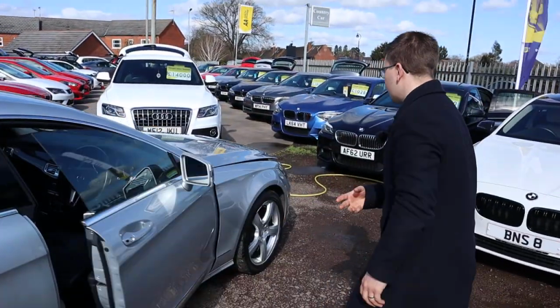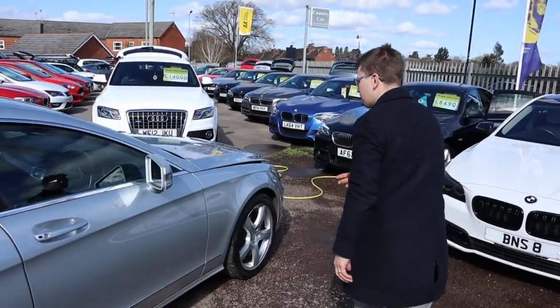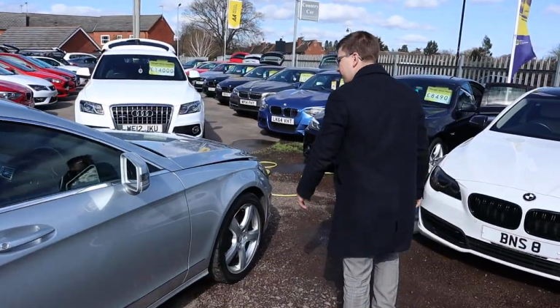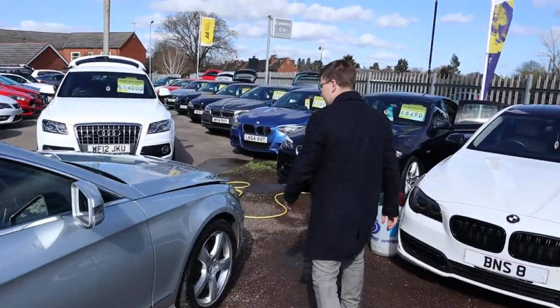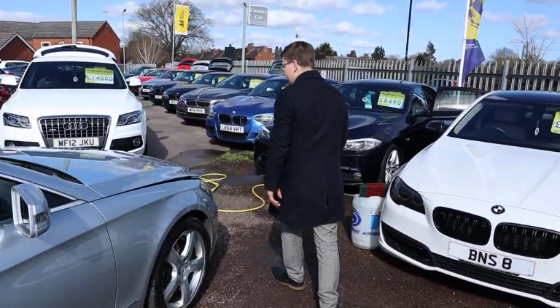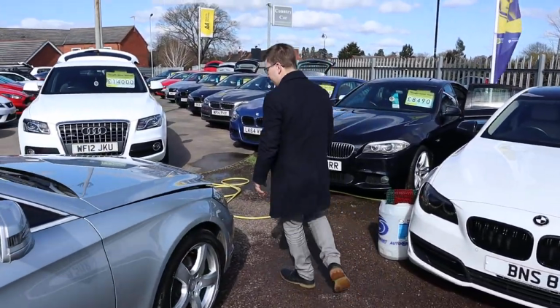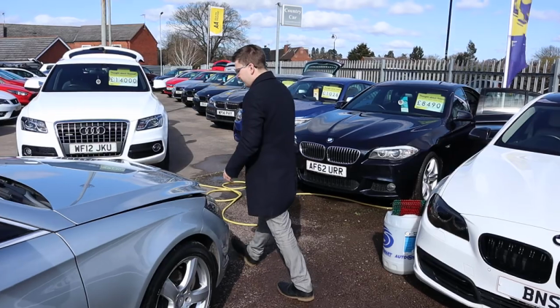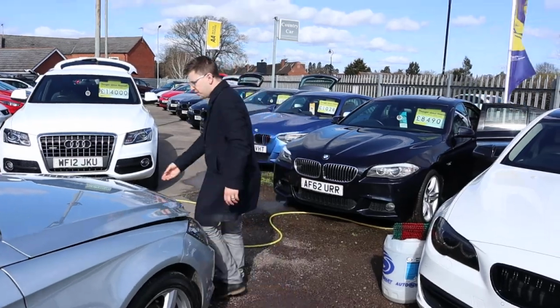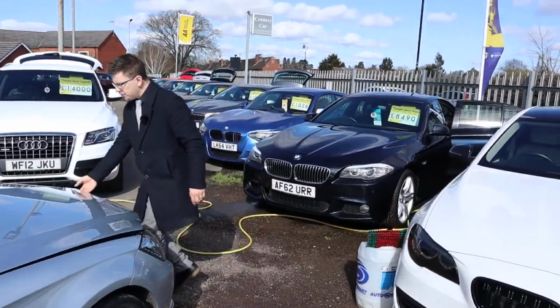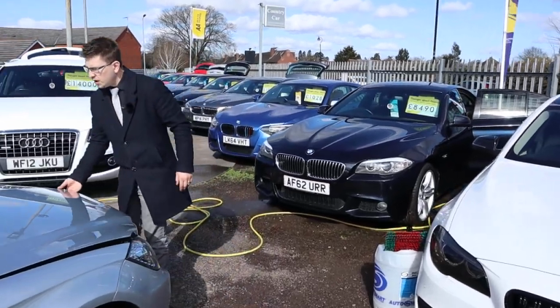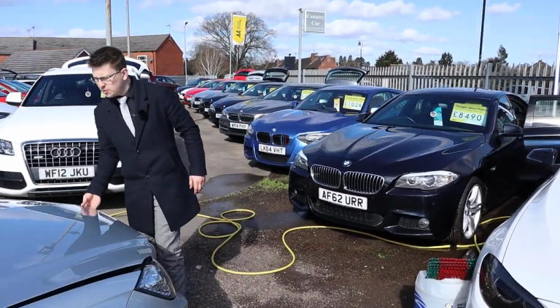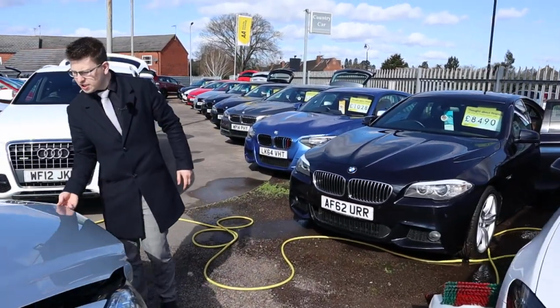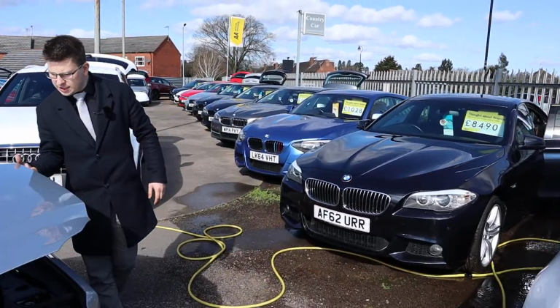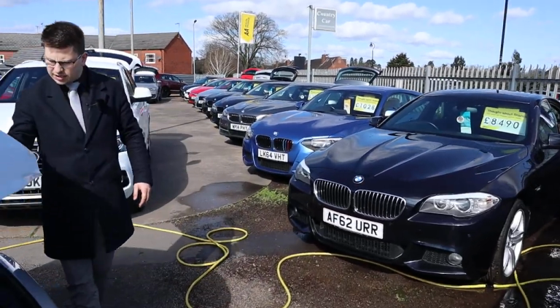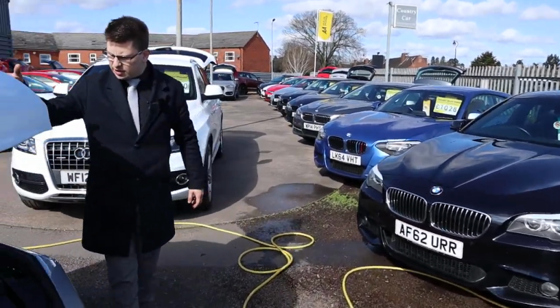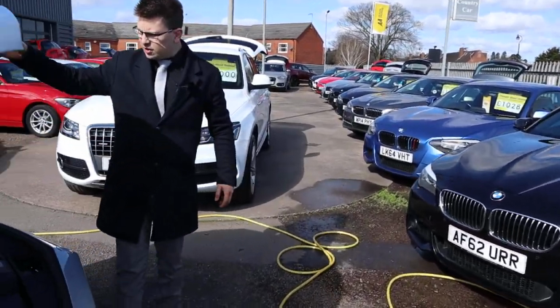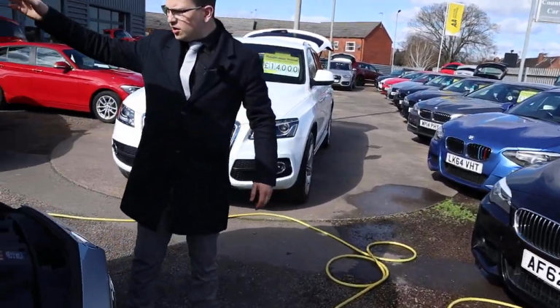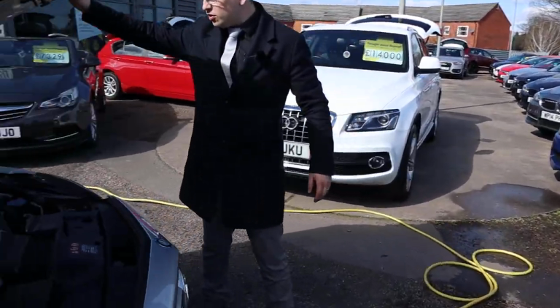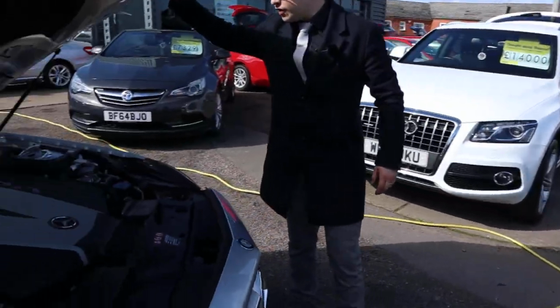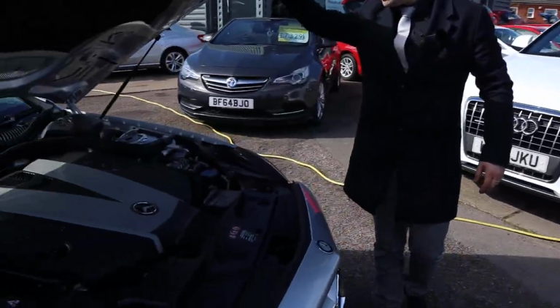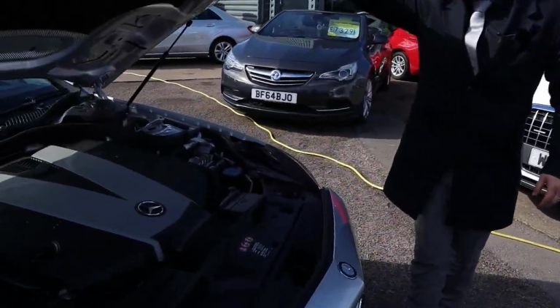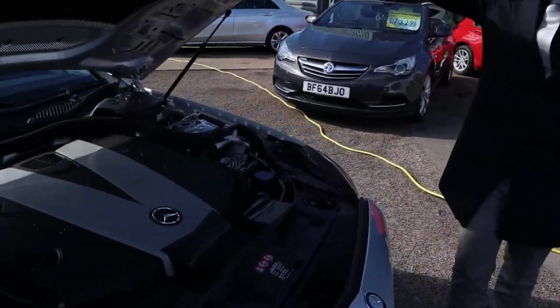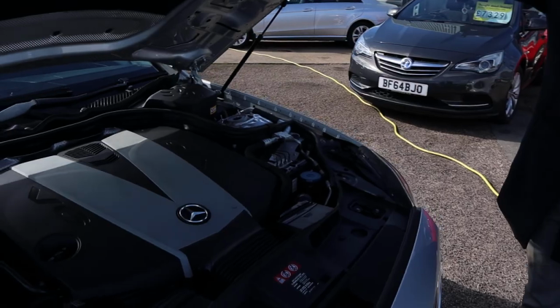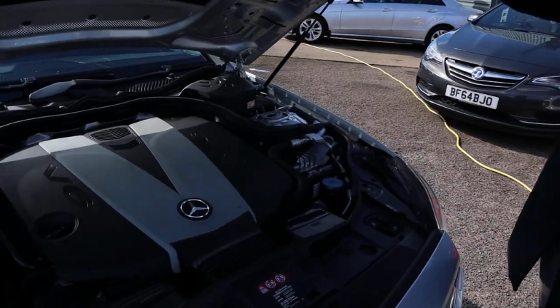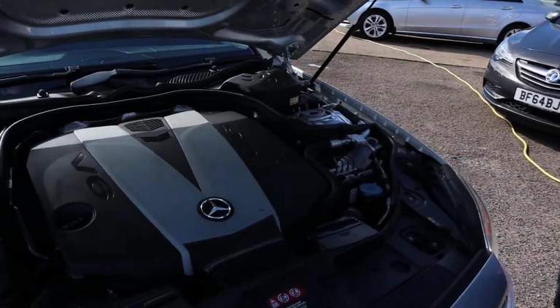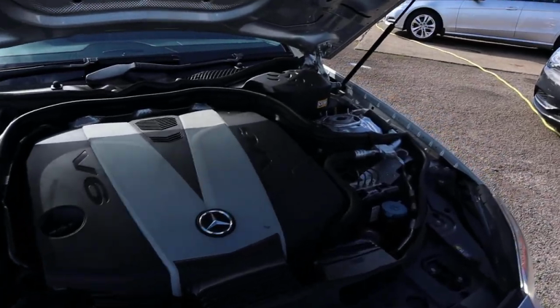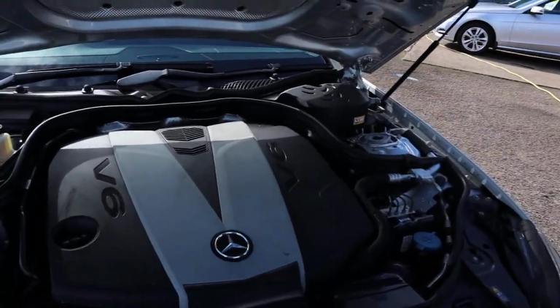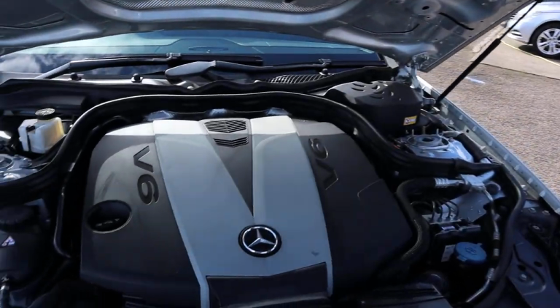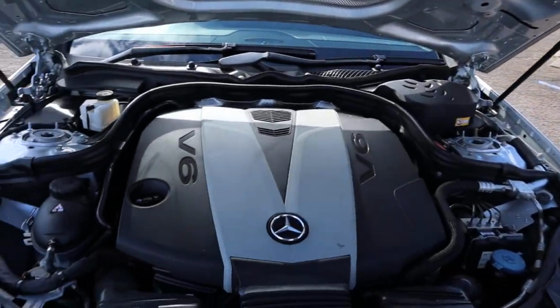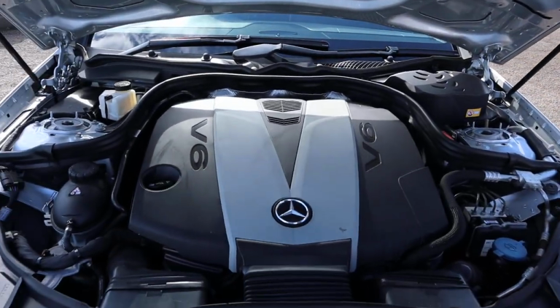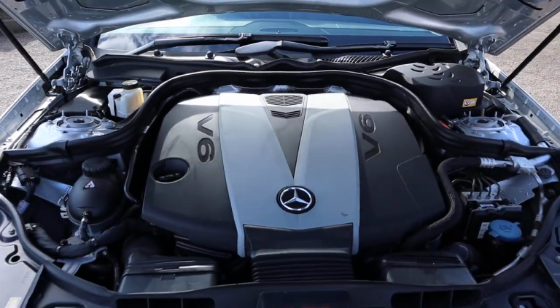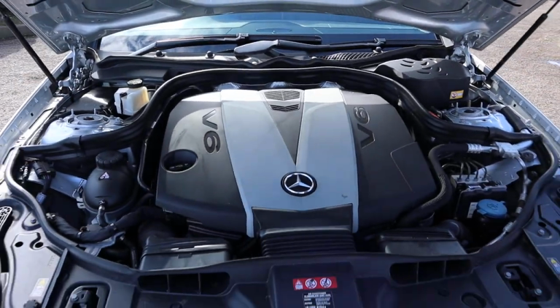Let's have a look under the bonnet. Not much to see these days — it's all covered over, but it sounds exactly as an engine should sound.